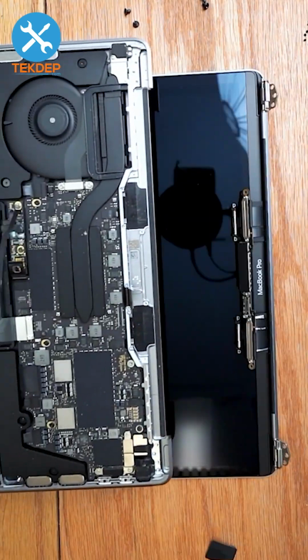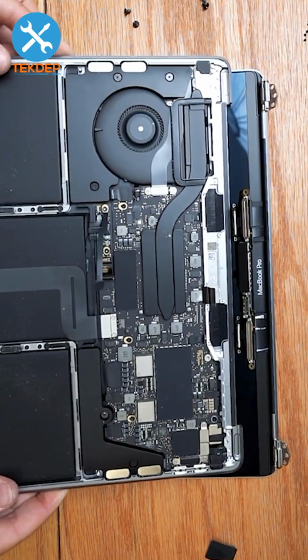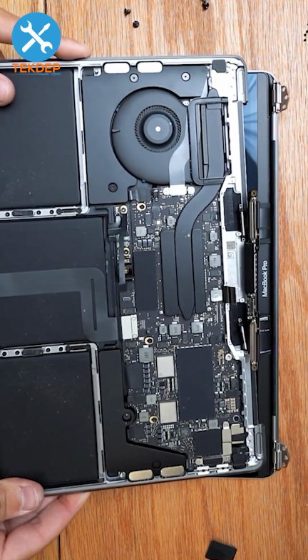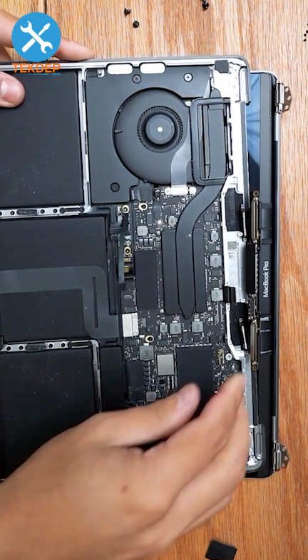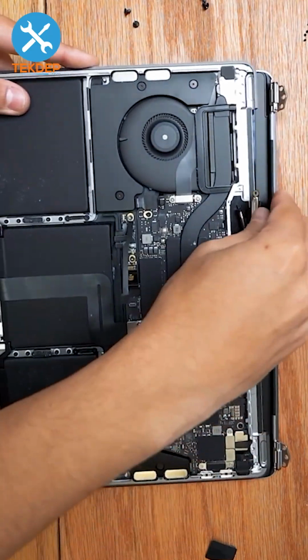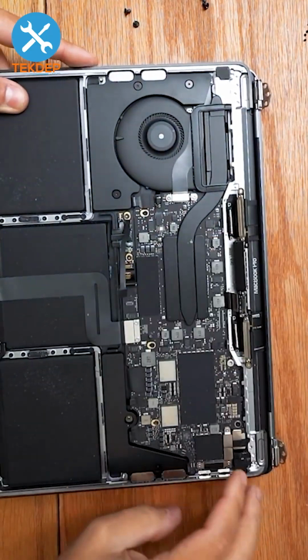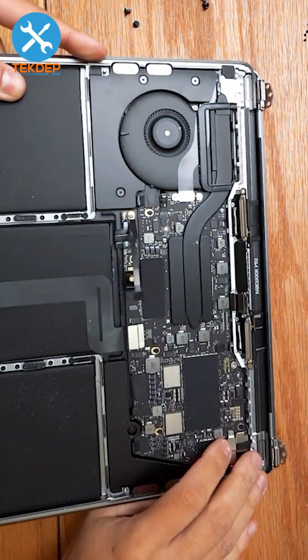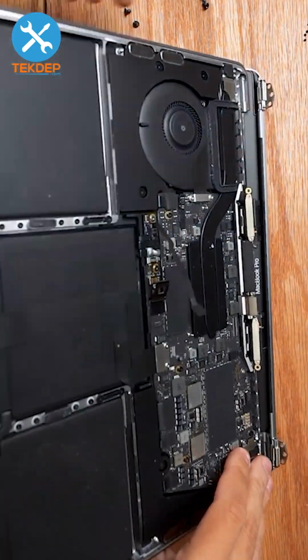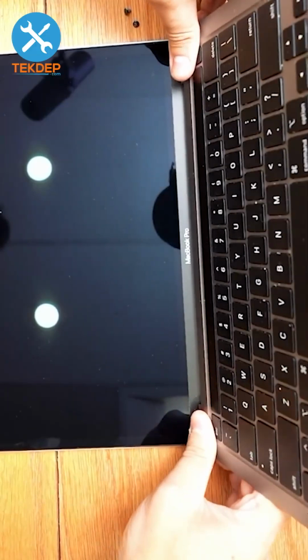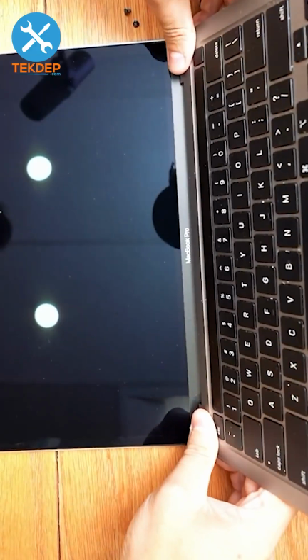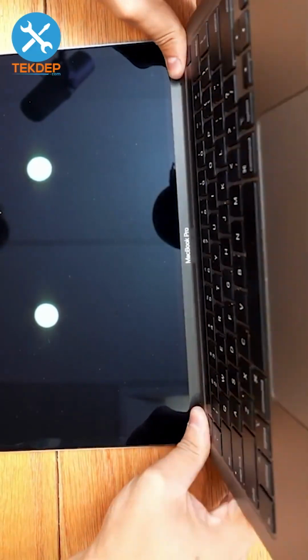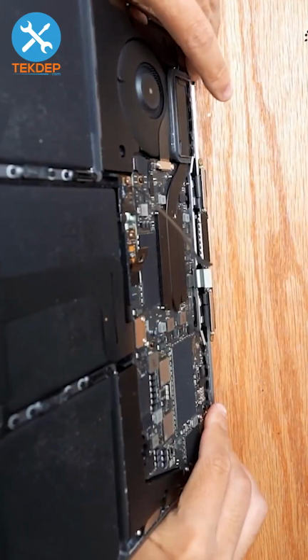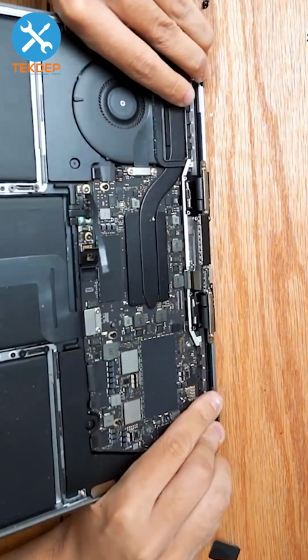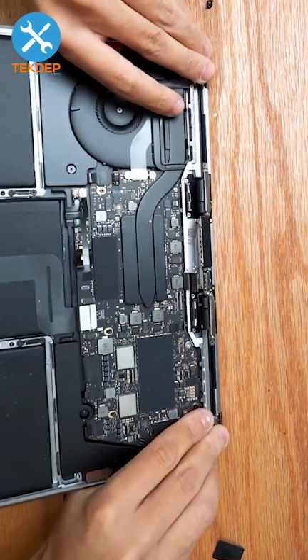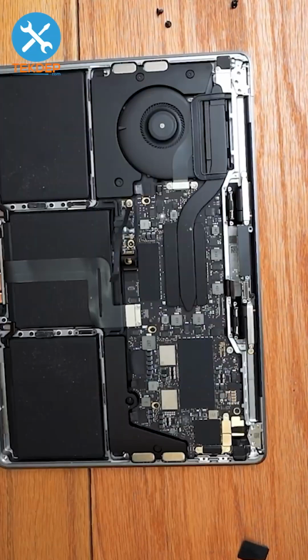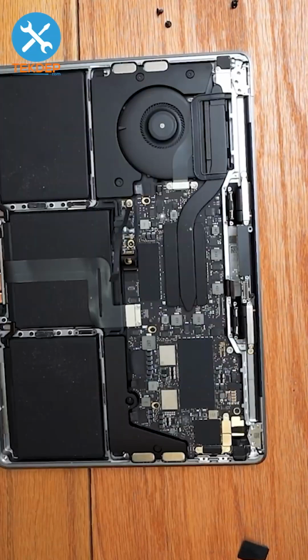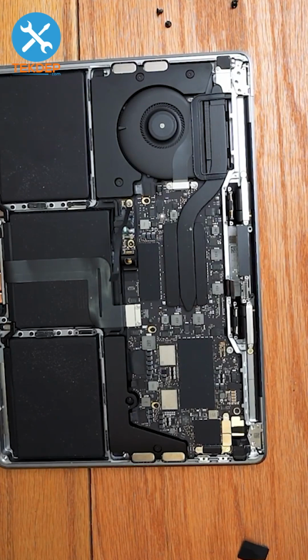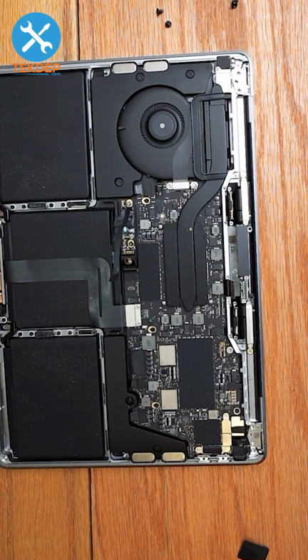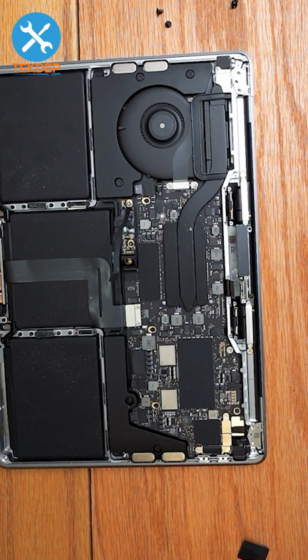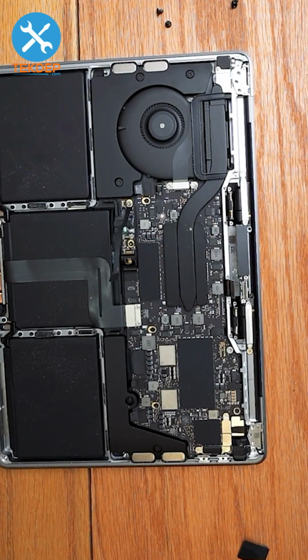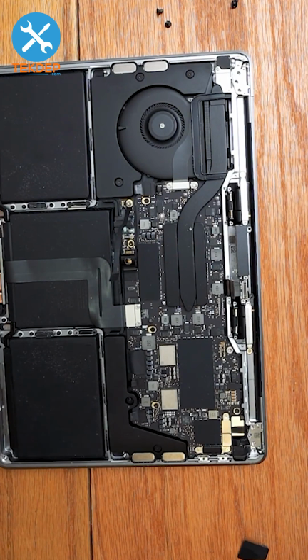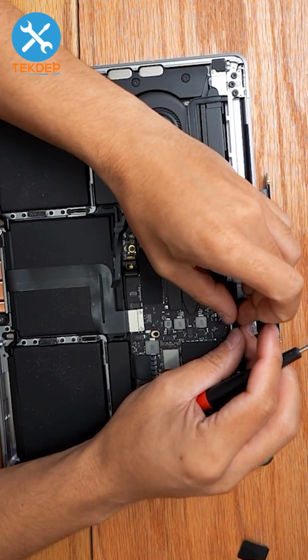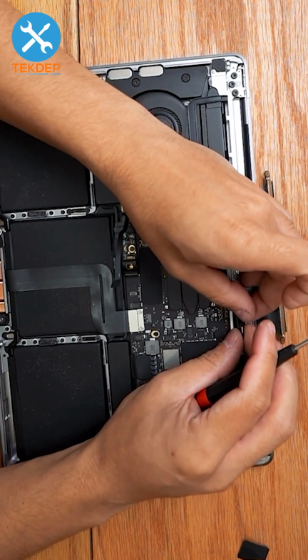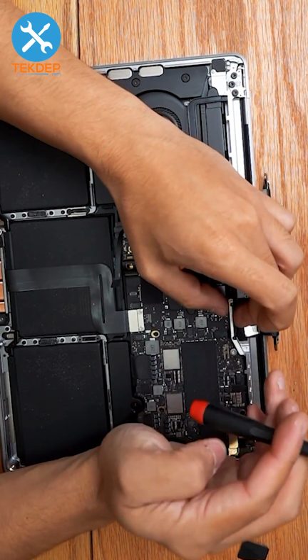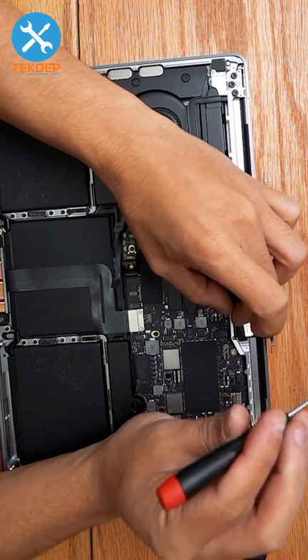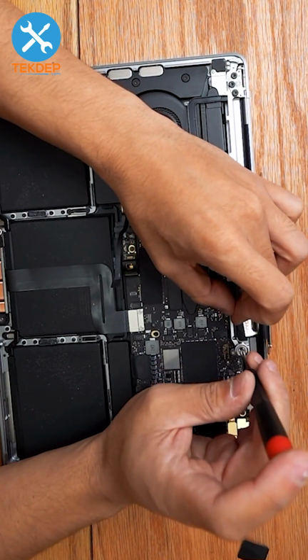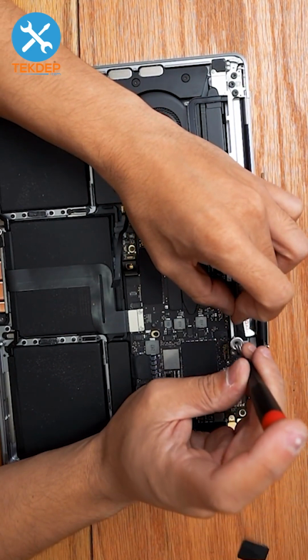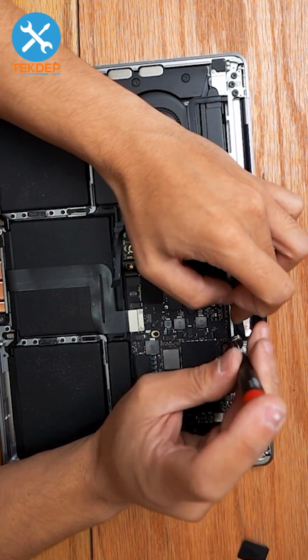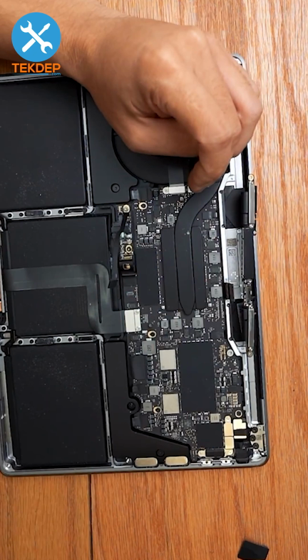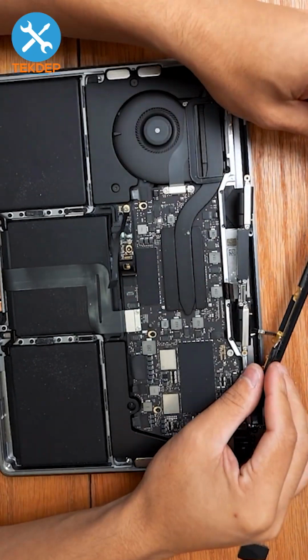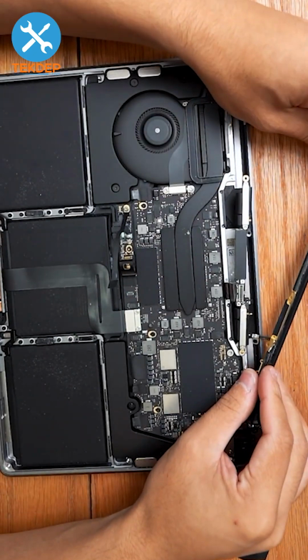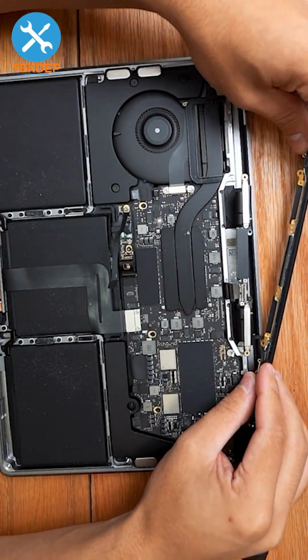Slide on the top case assembly with all the cables, slide it into the hinges, hold it and close it. Go back to the T8 screws and install all six of them. Install the LCD assembly, install the Wi-Fi vent module.